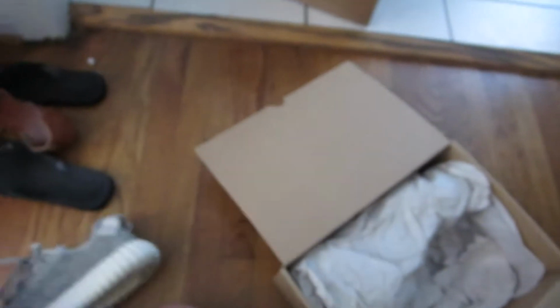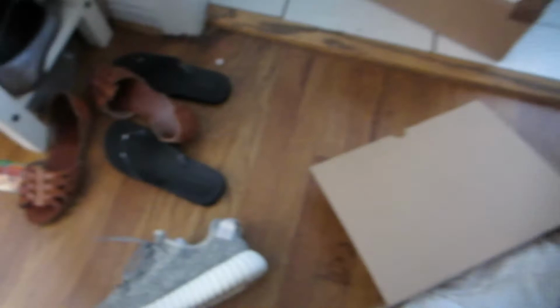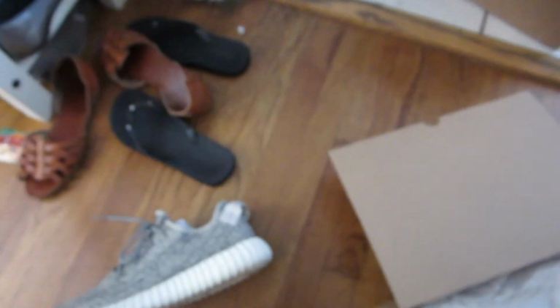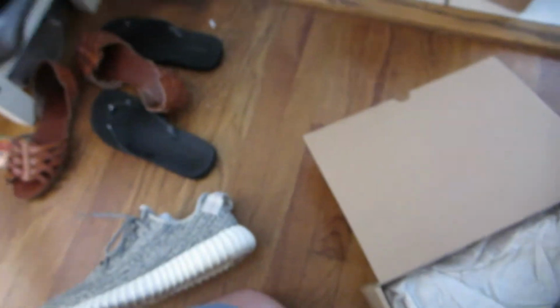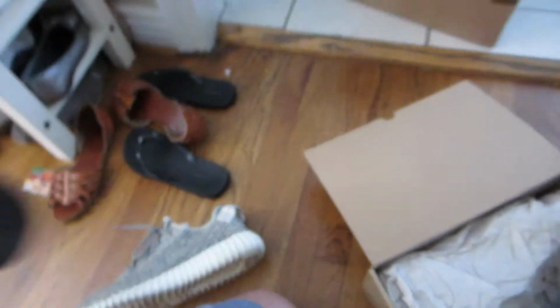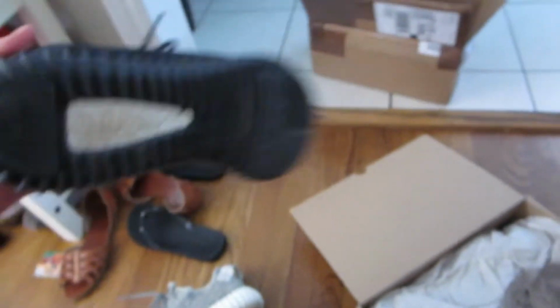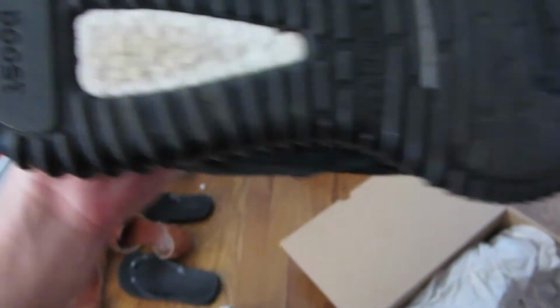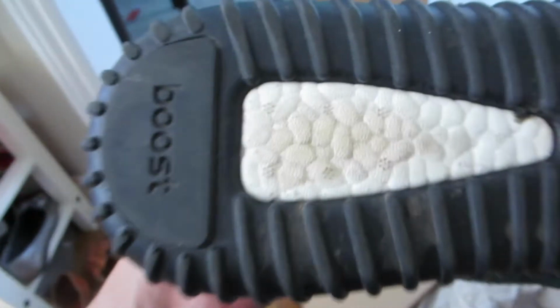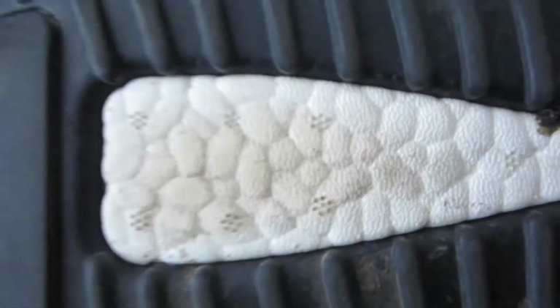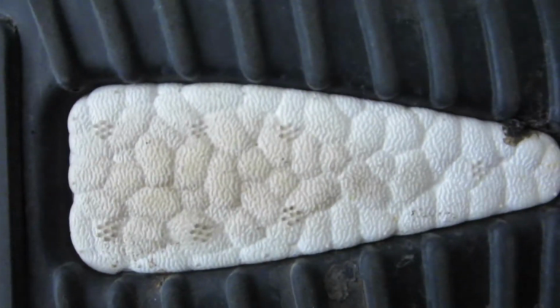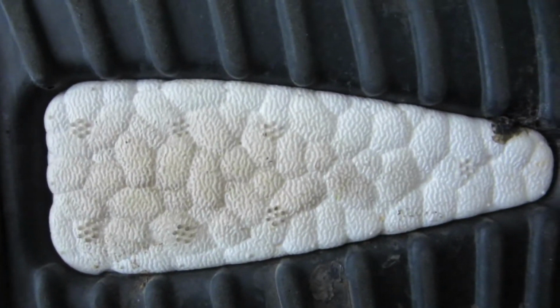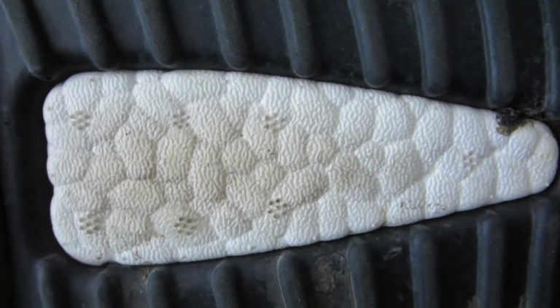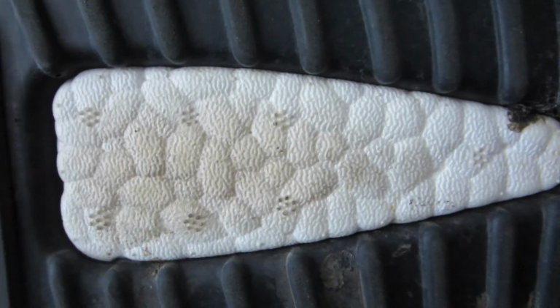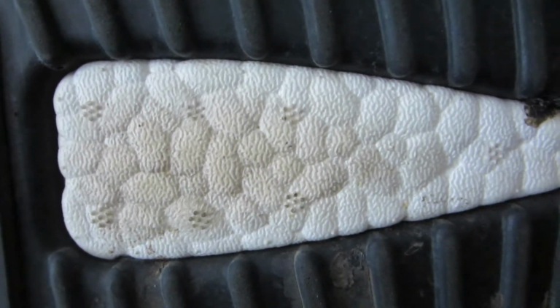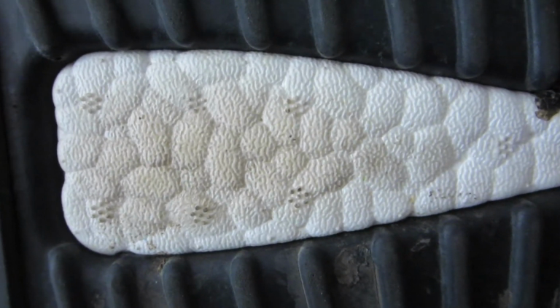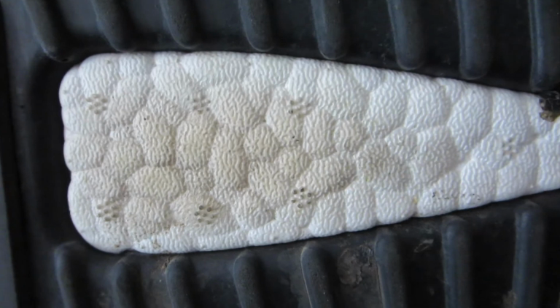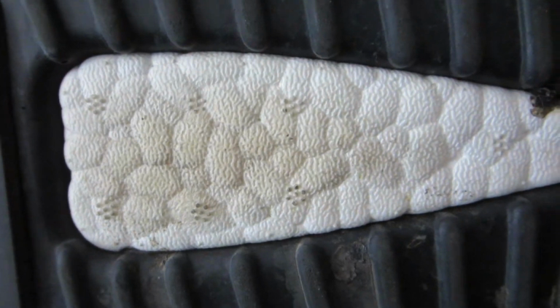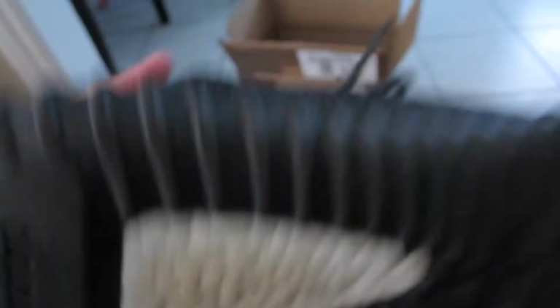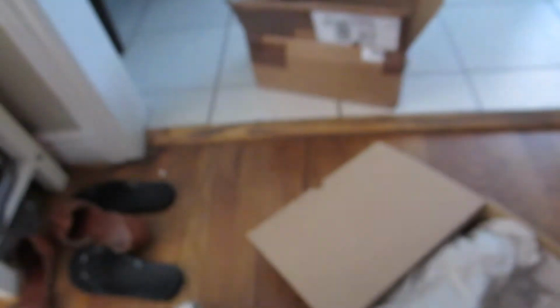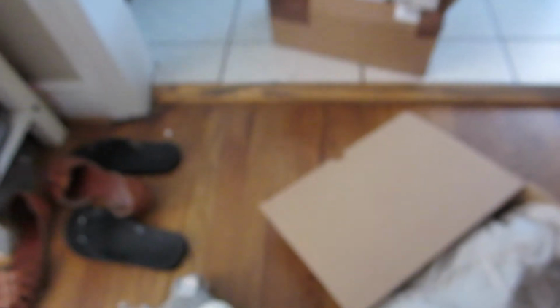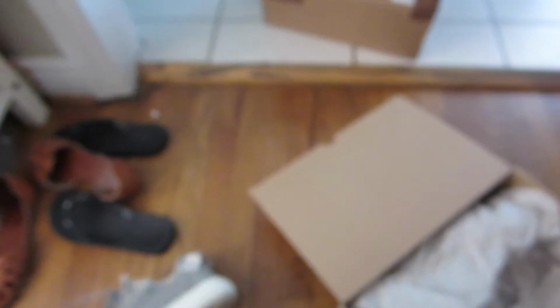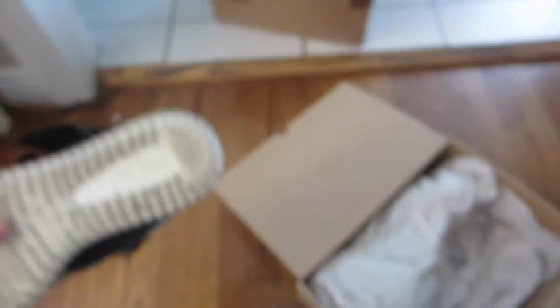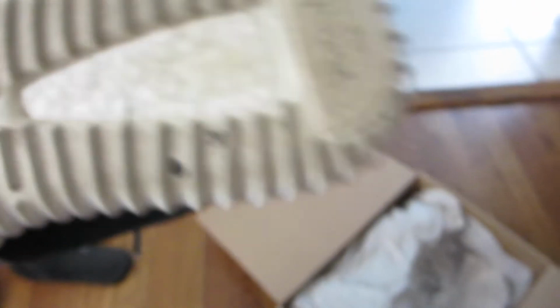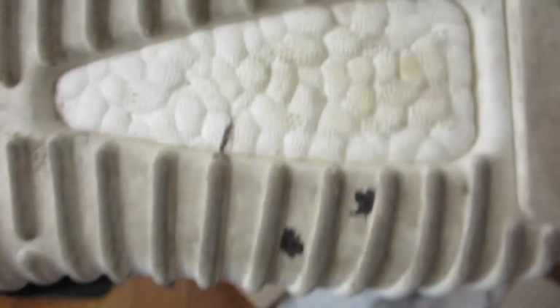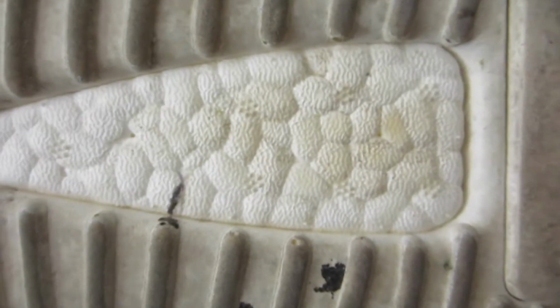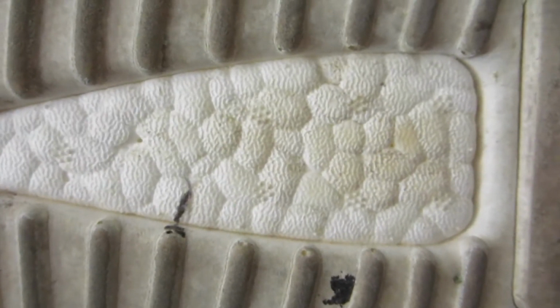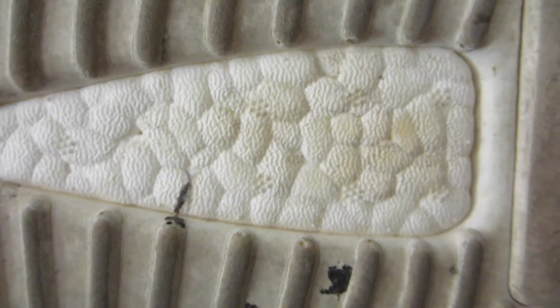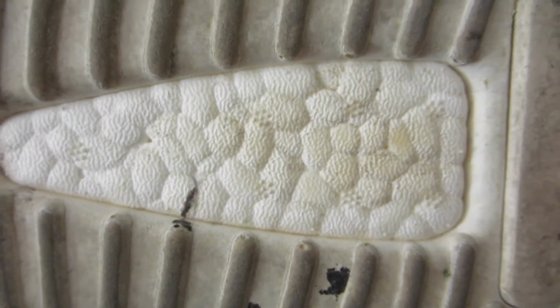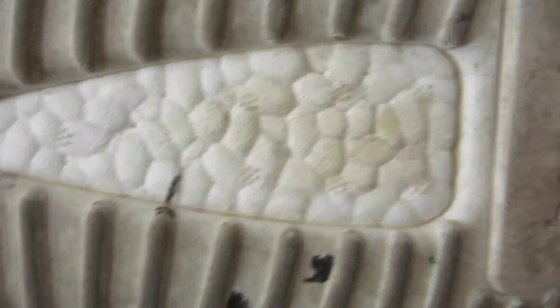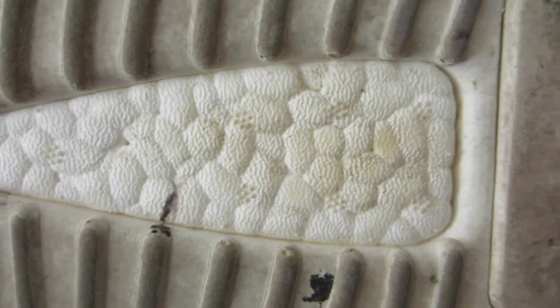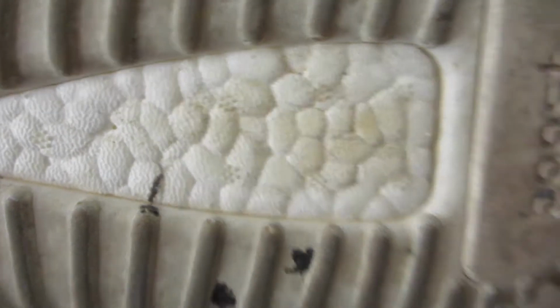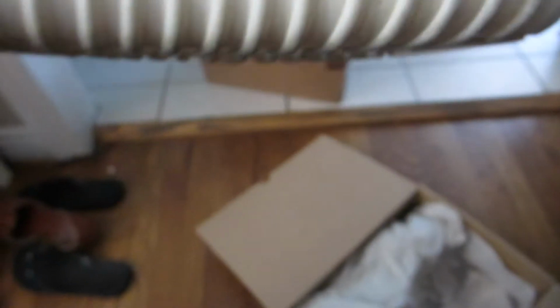The boost looks pretty good. These are my Pirate Blacks that I got from Adidas — and that's what that boost looks like. And here are these ones. It's pretty similar.